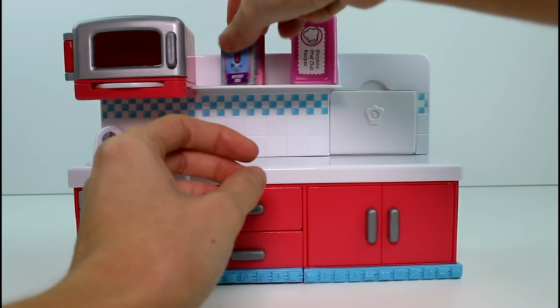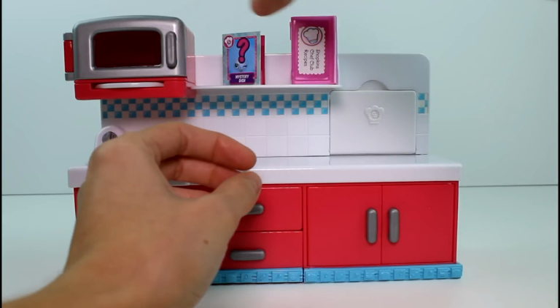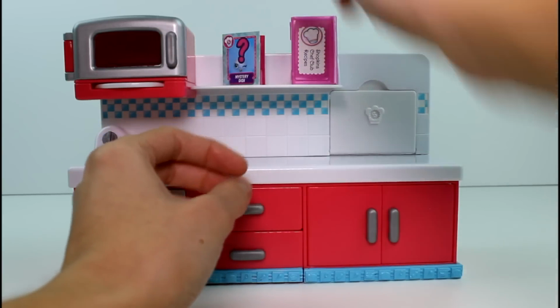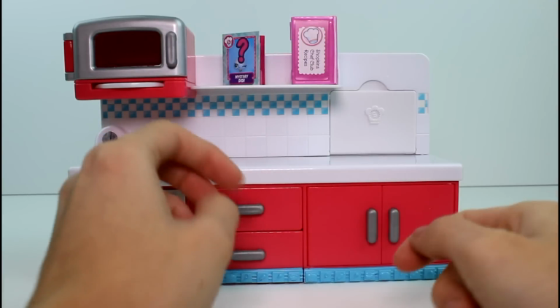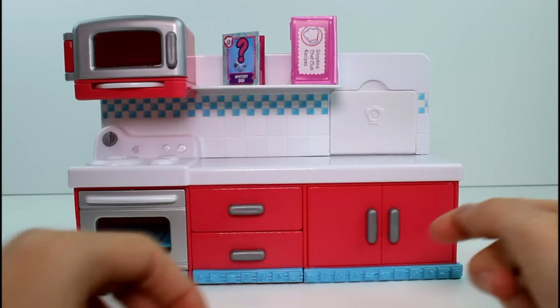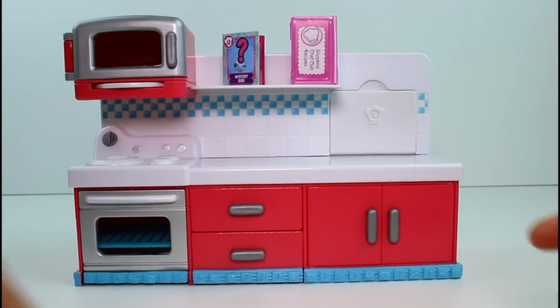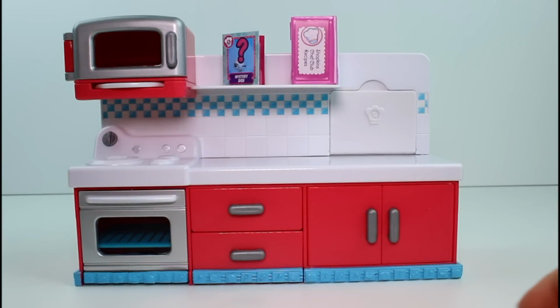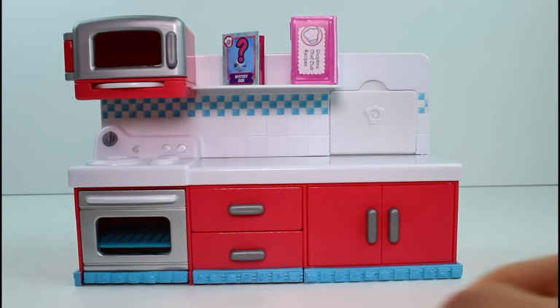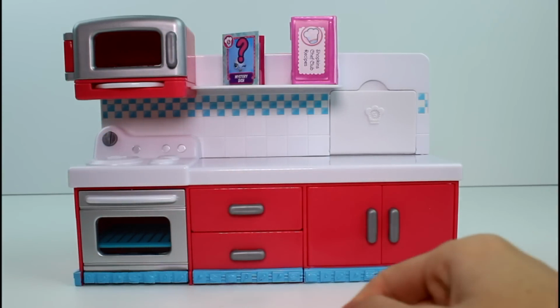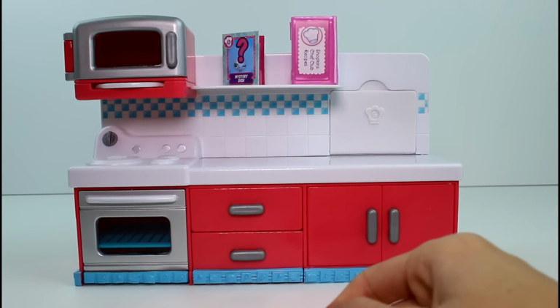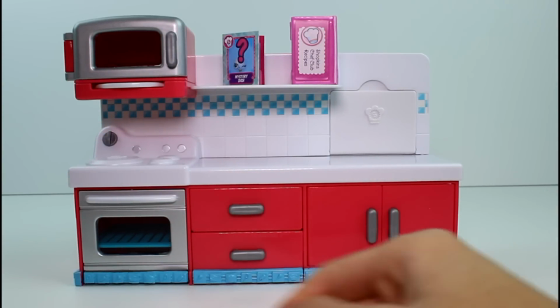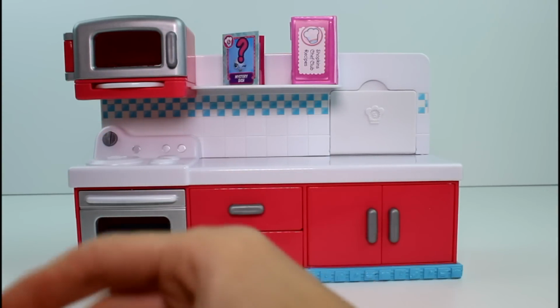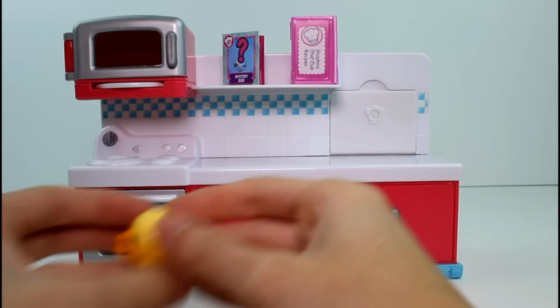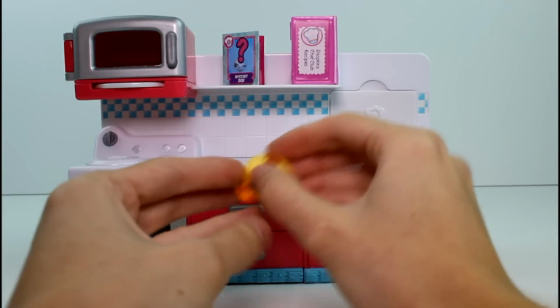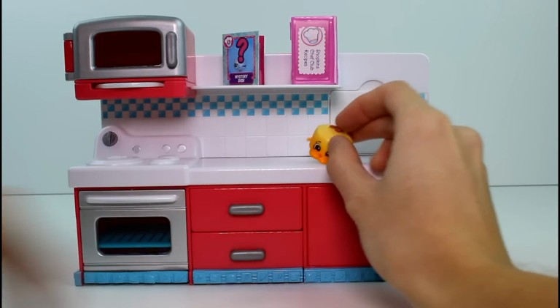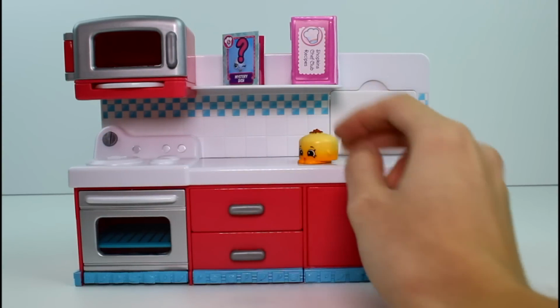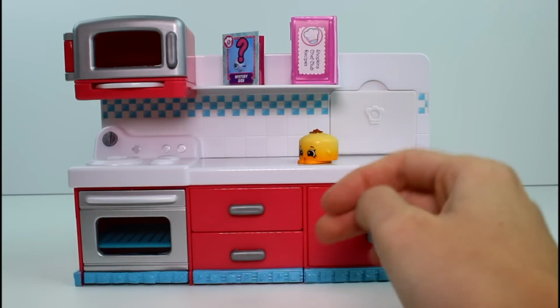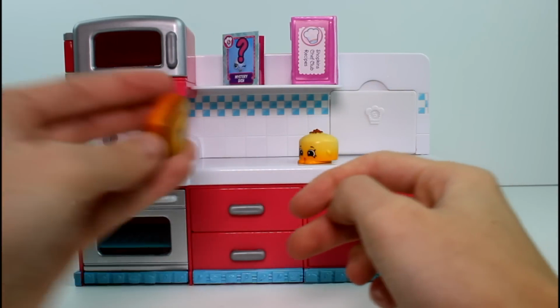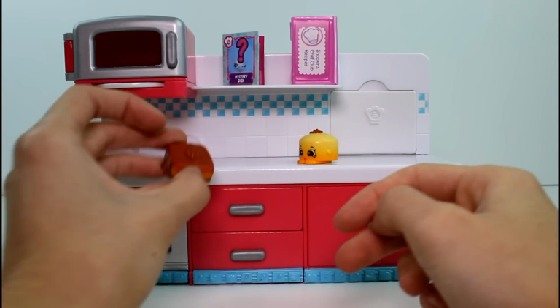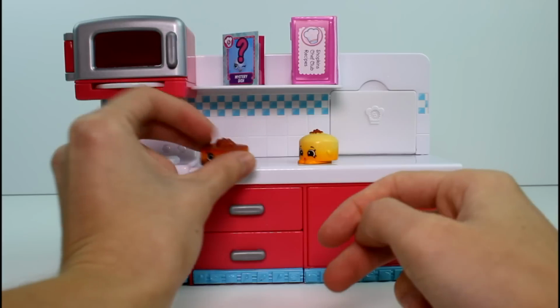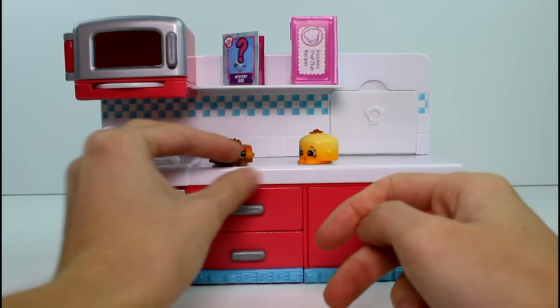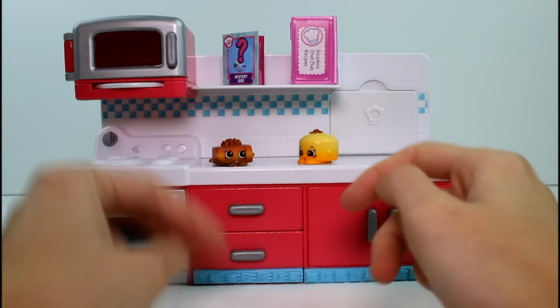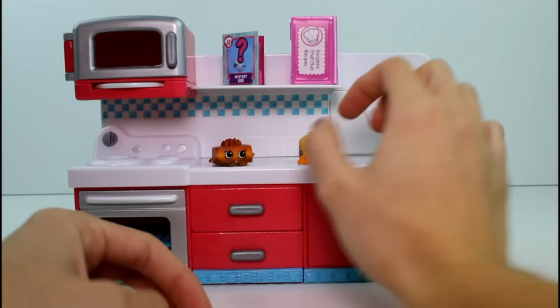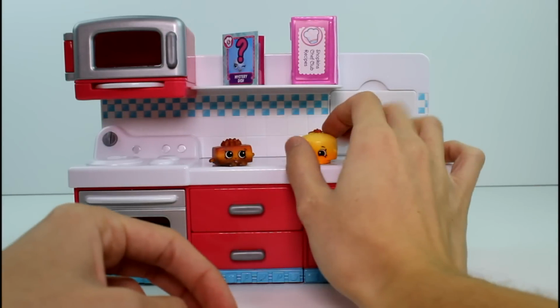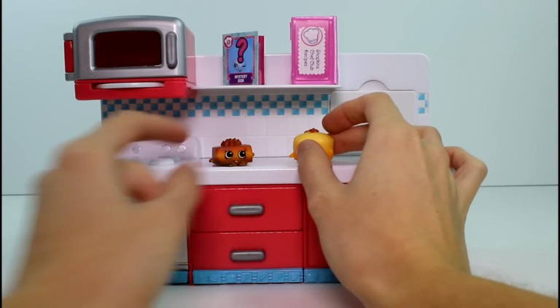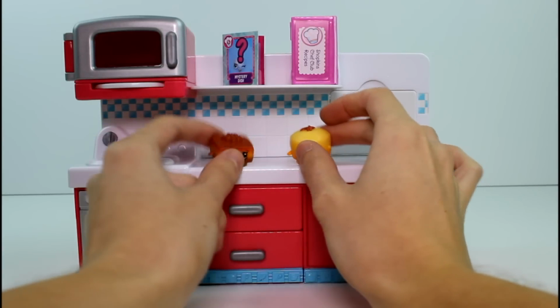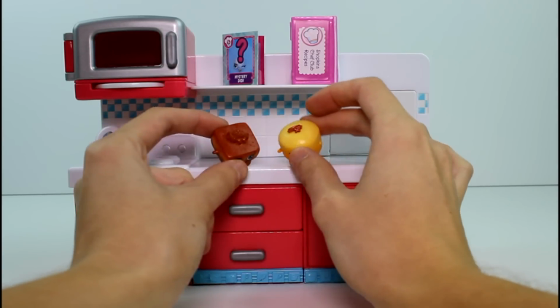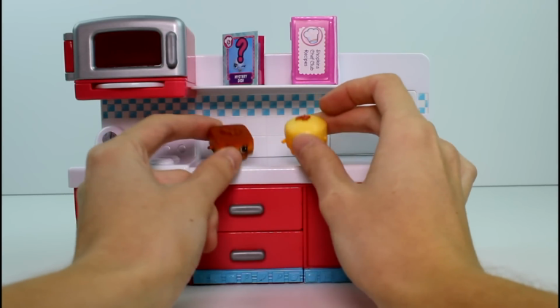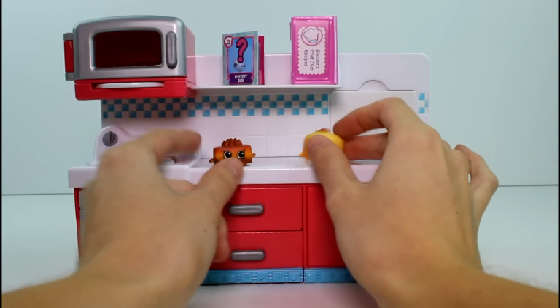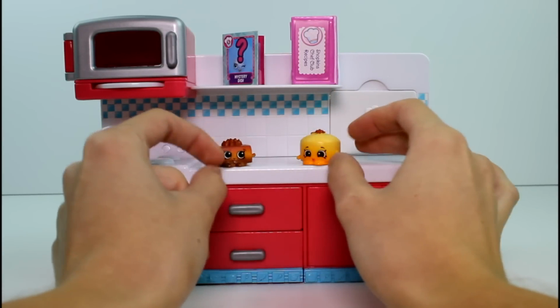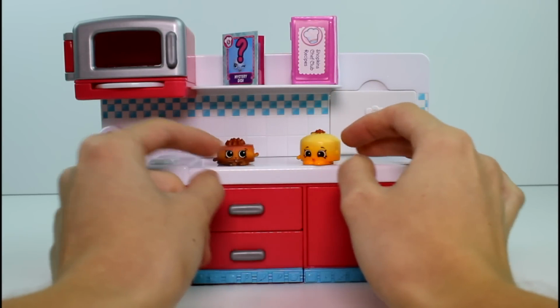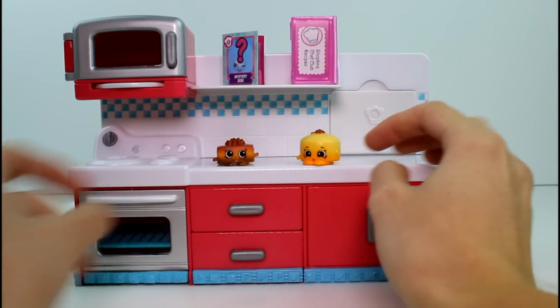So I put that up there, and then let's bring in our Shopkins. We have our vanilla cake and our chocolate cake — so this is delicious. I love me some cake.